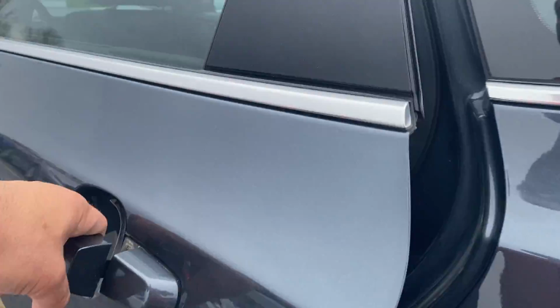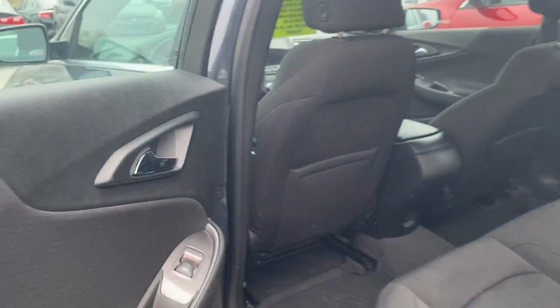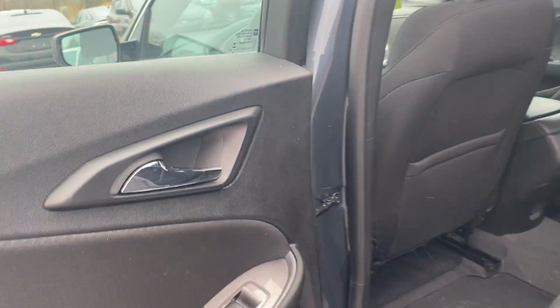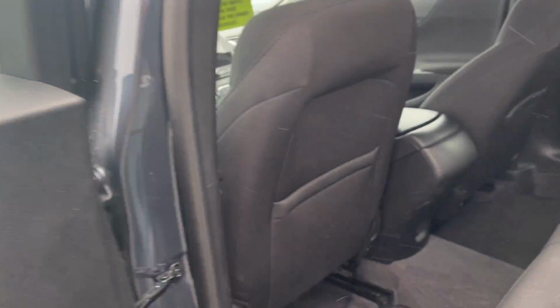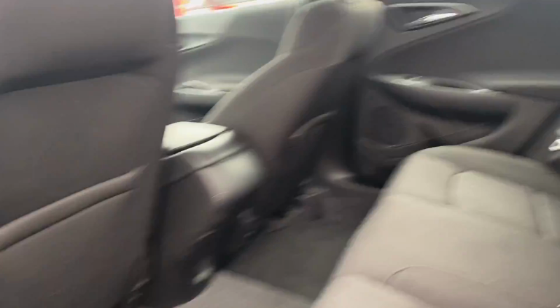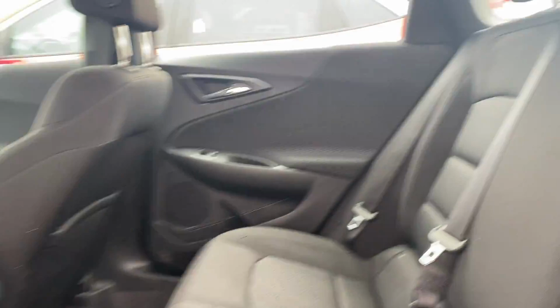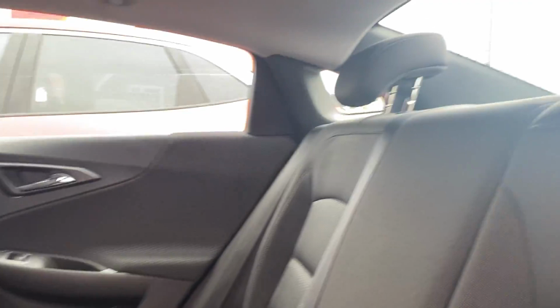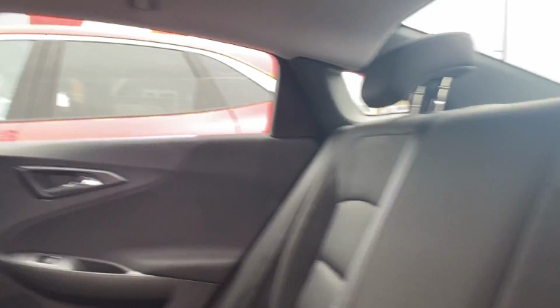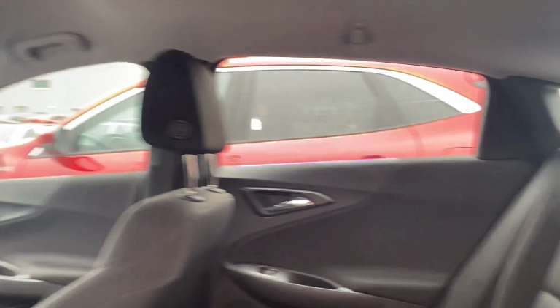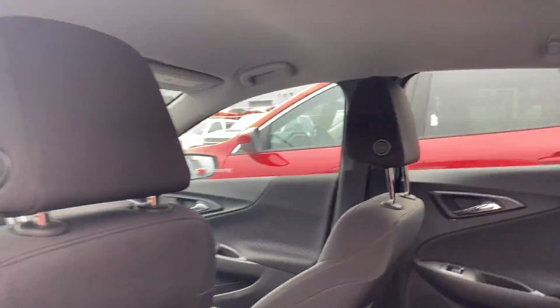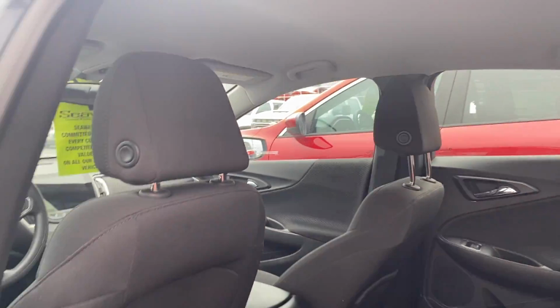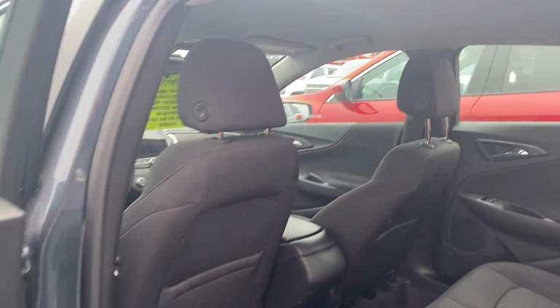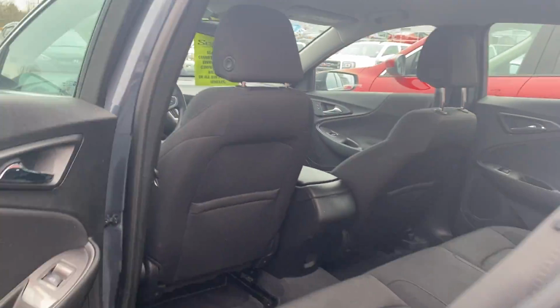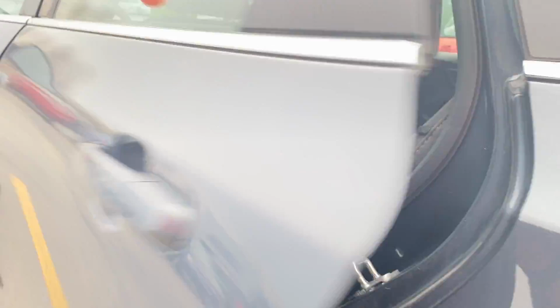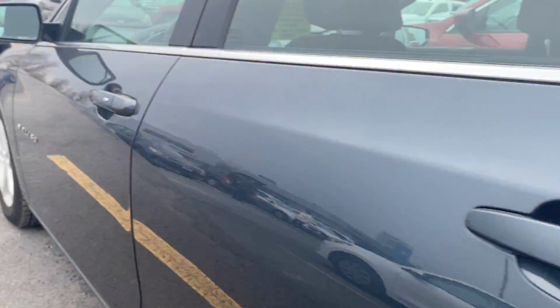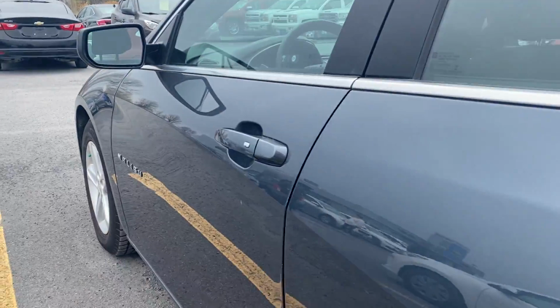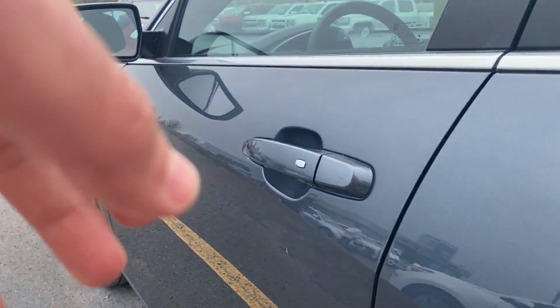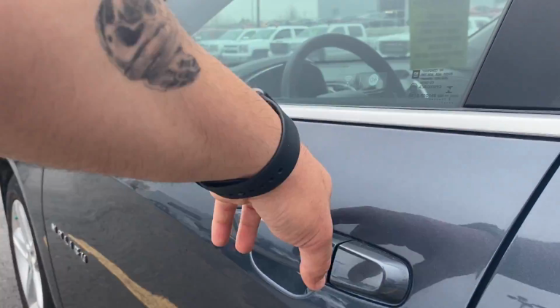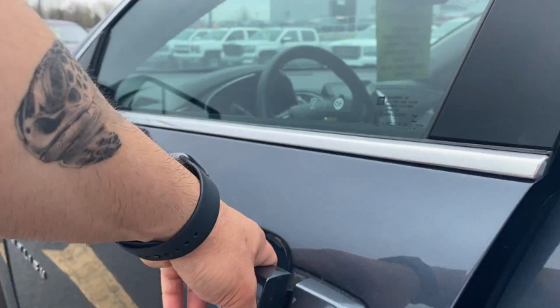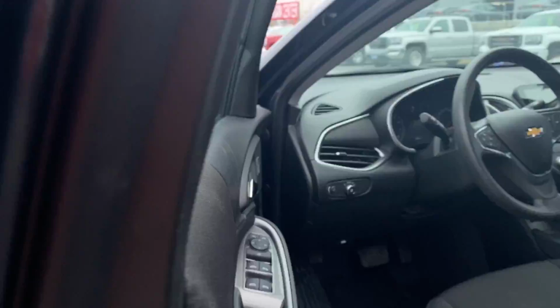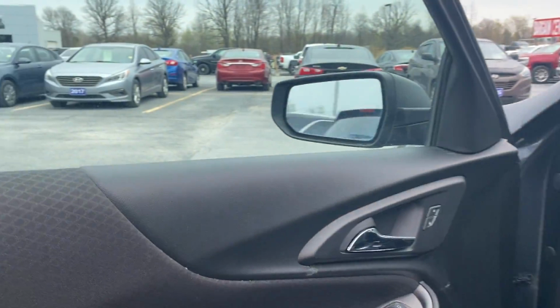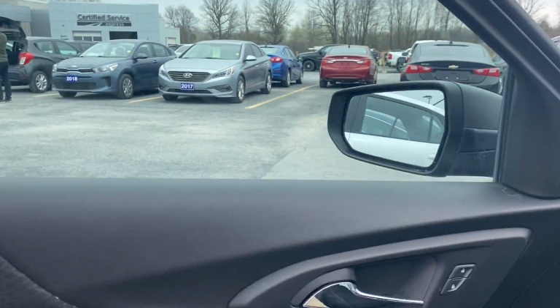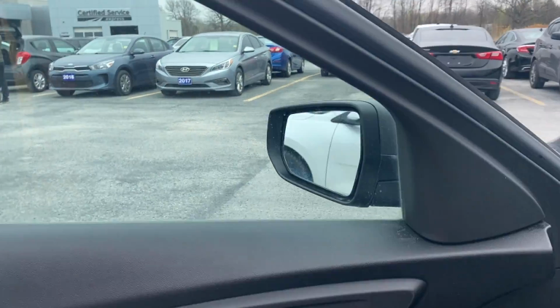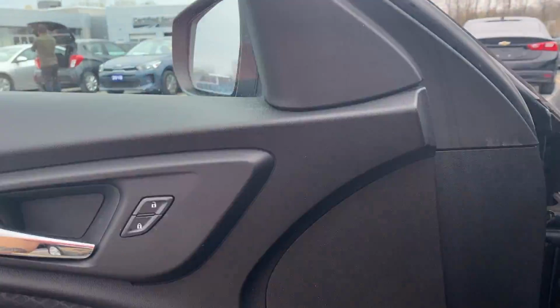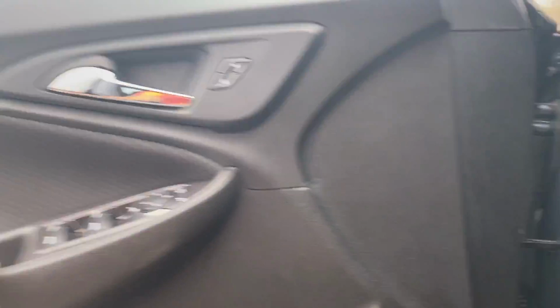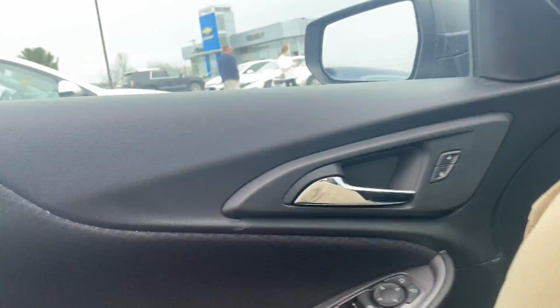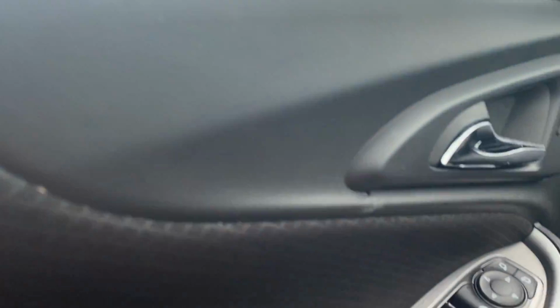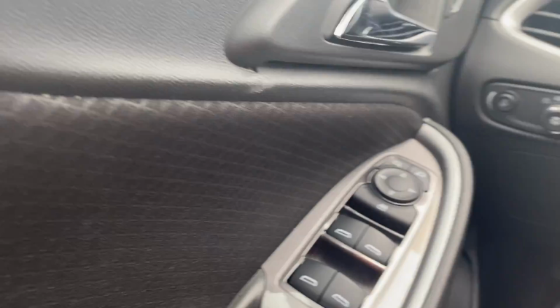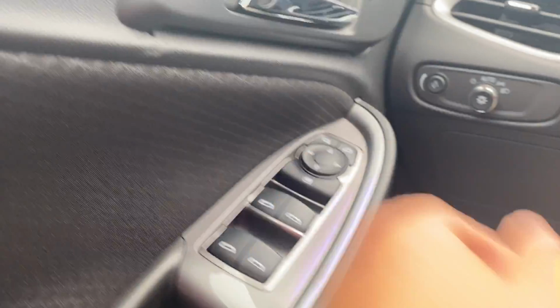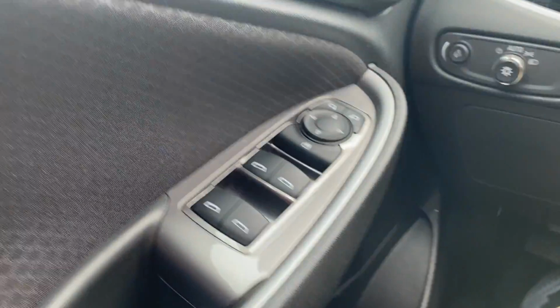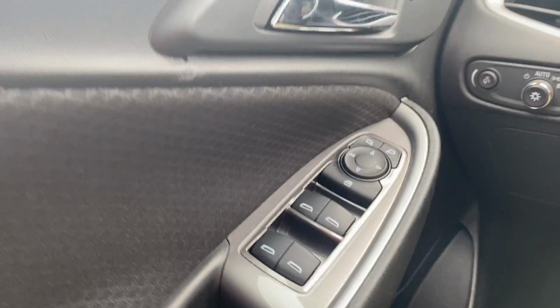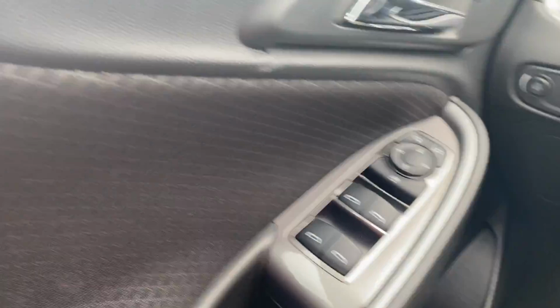Stepping into the backseat here. We've got black cotton interior all the way around. Keyless entry to get into the driver's seat. On the driver door itself, we have power windows, power locks, and power mirrors.